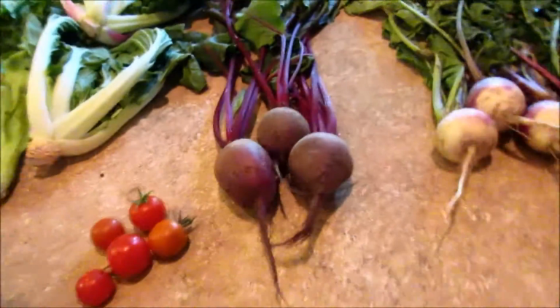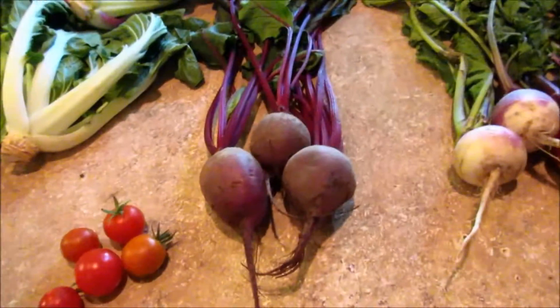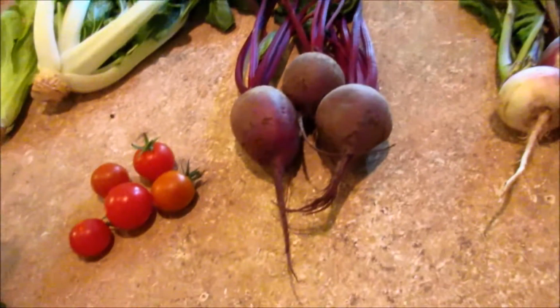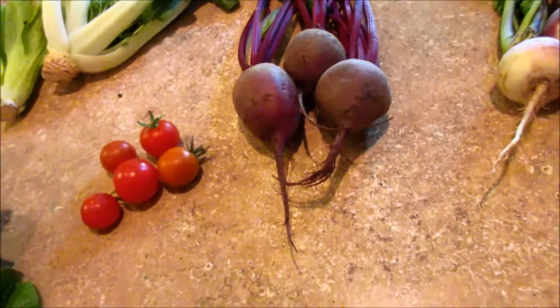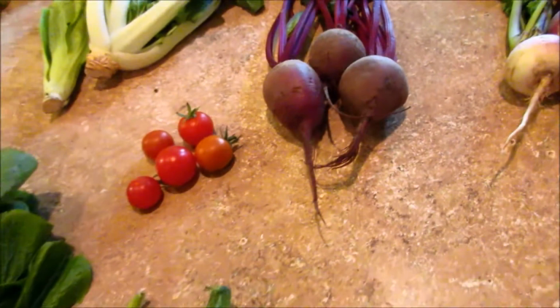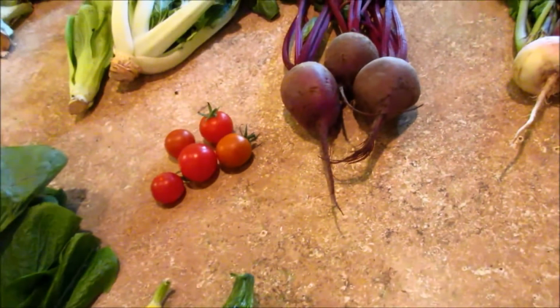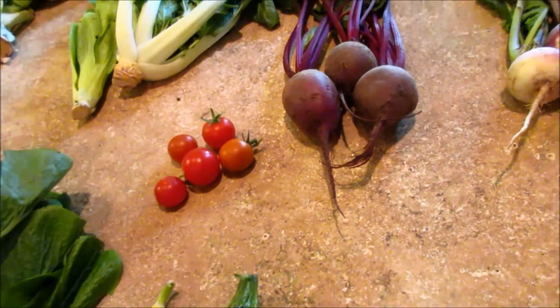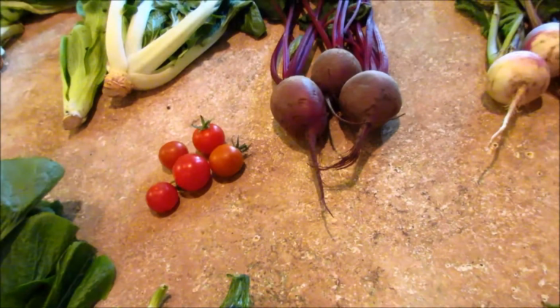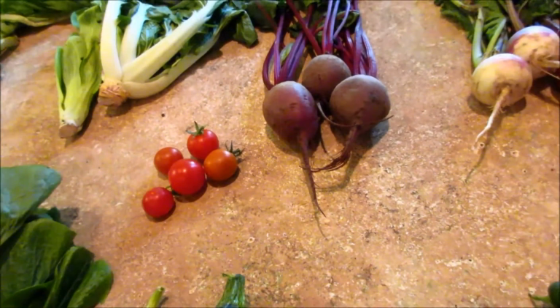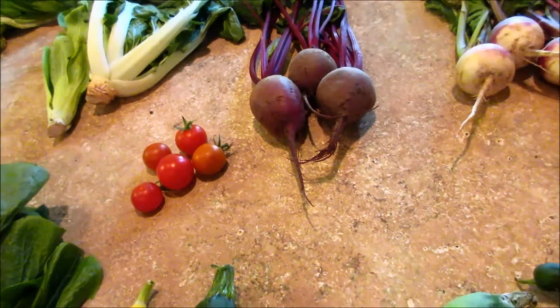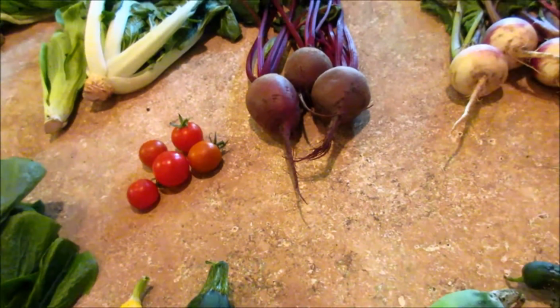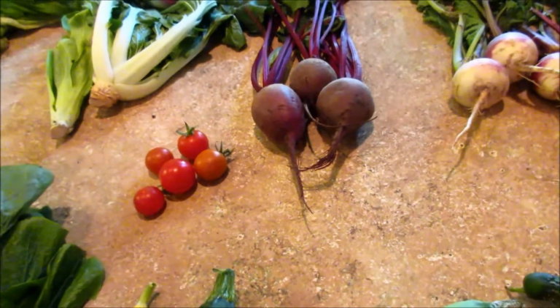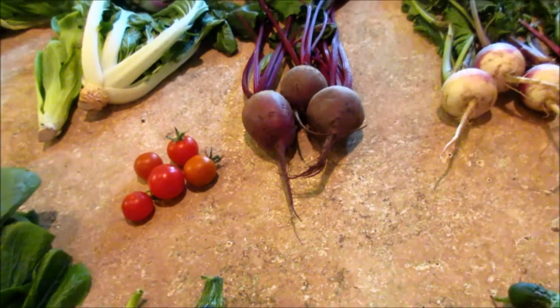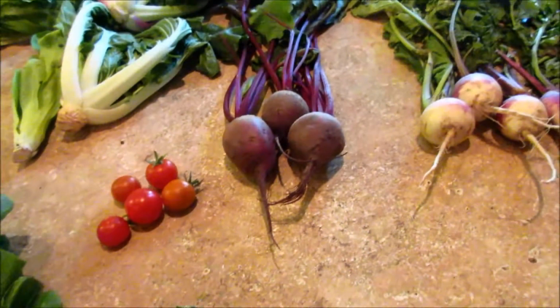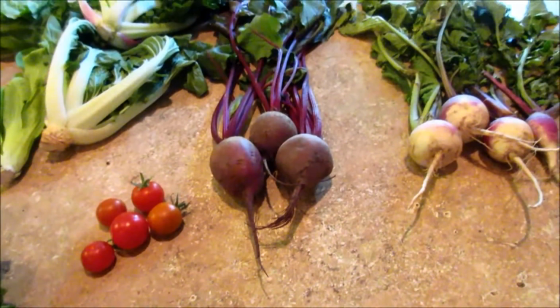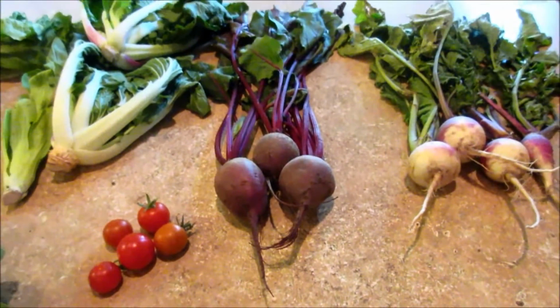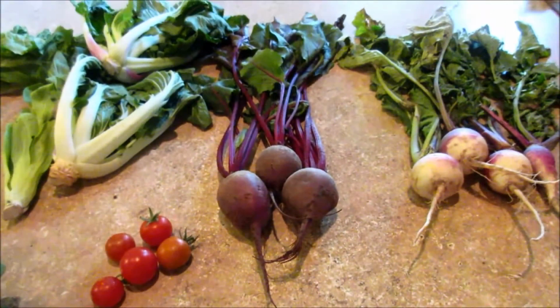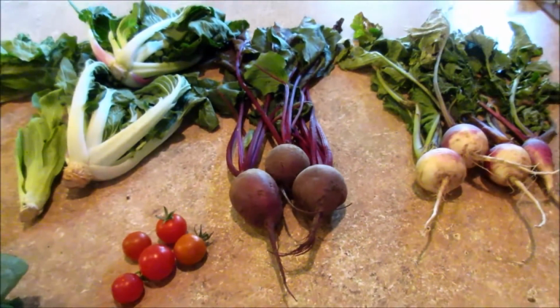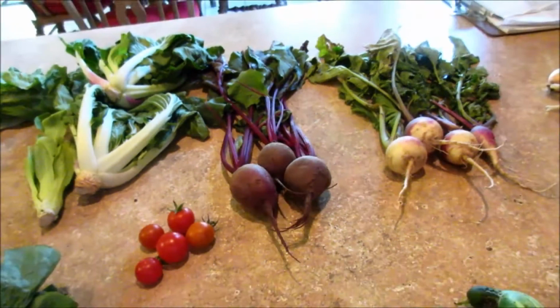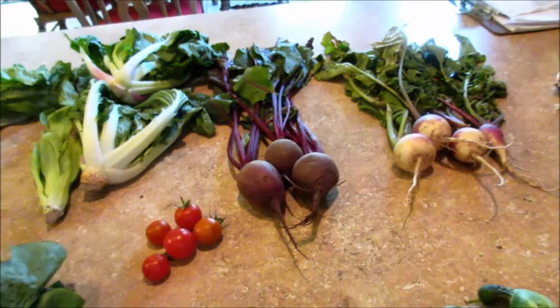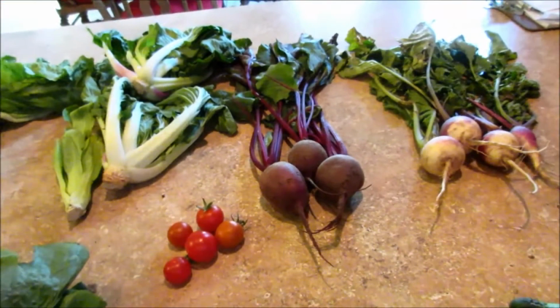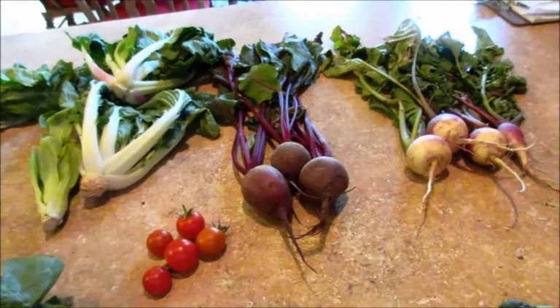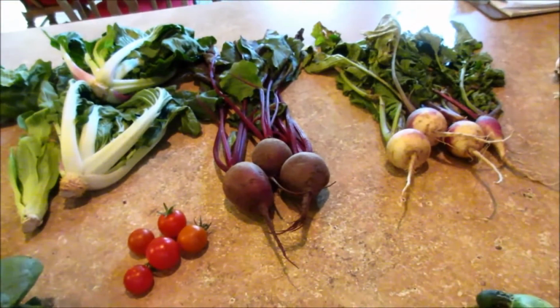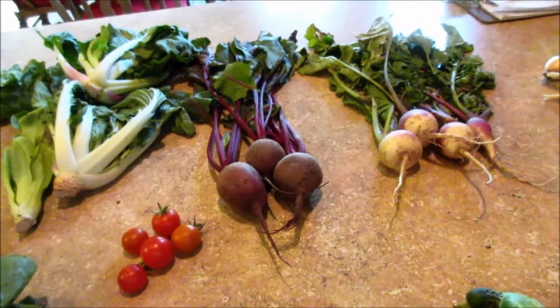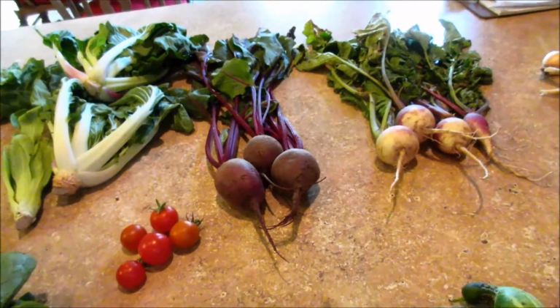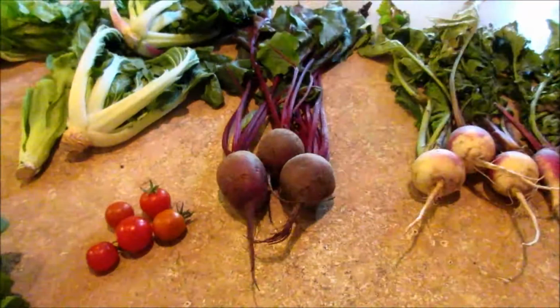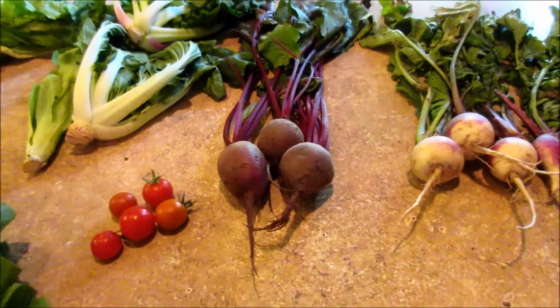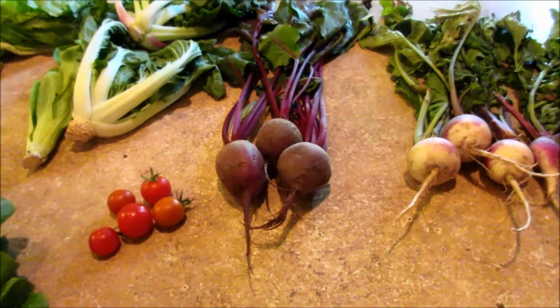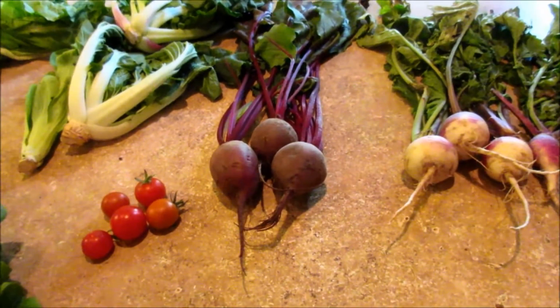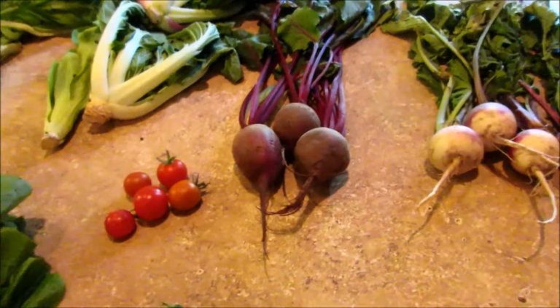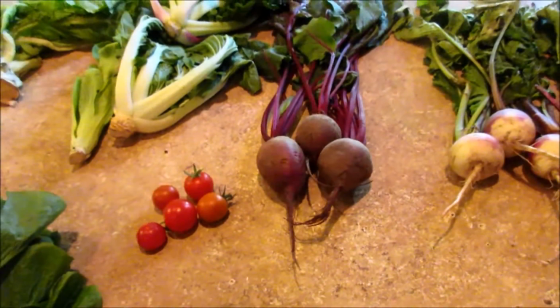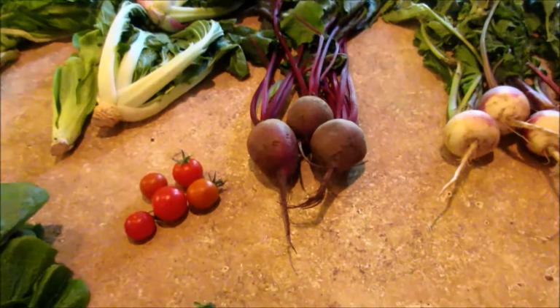Some more beets — we still haven't even eaten any of our beets. I want to make a beet lemonade; somebody posted a link to that on our Facebook page and it looks really good. I have all the ingredients, I just need to make it.